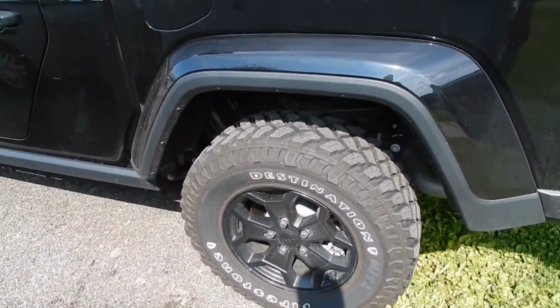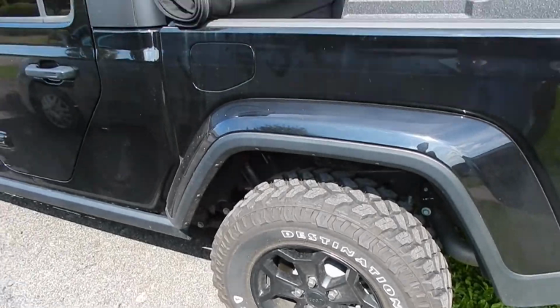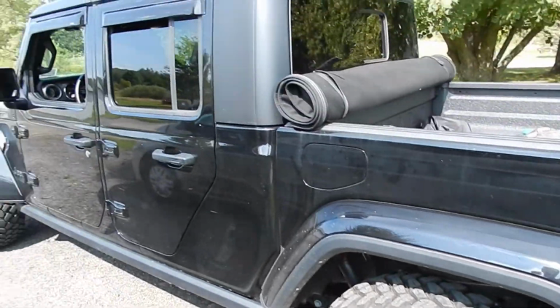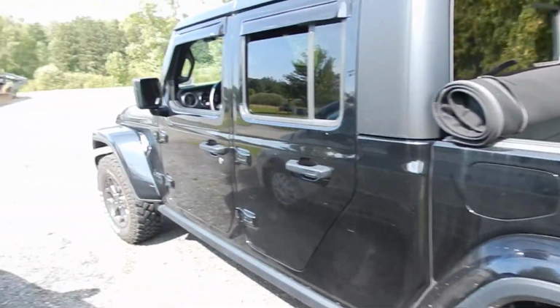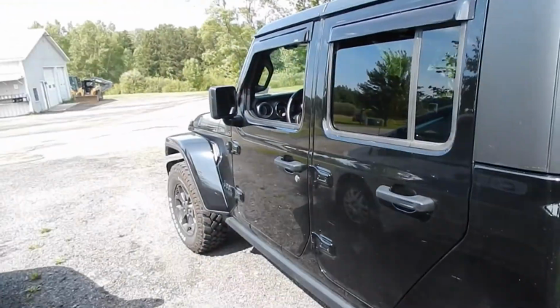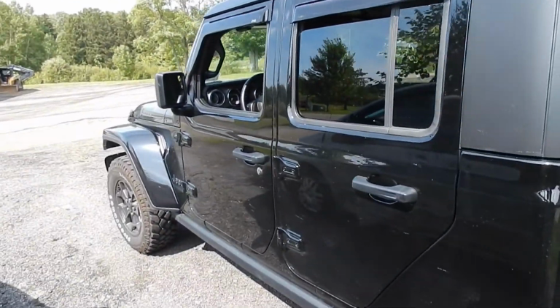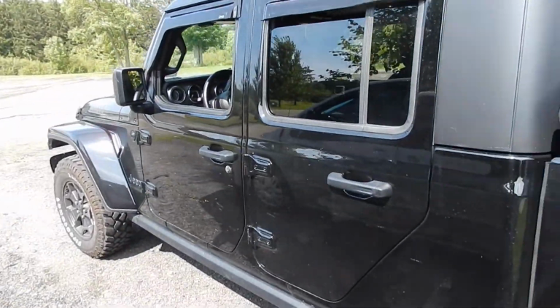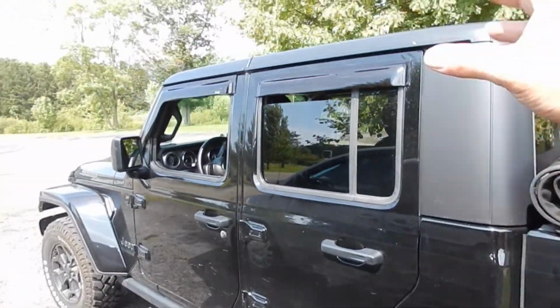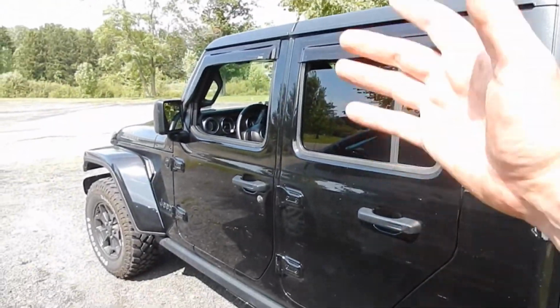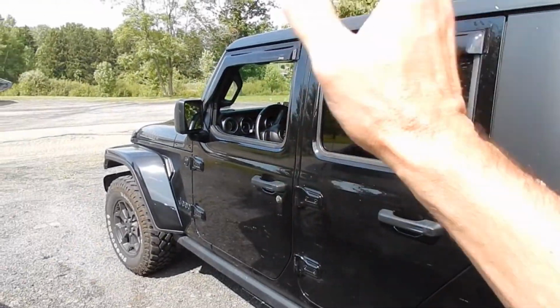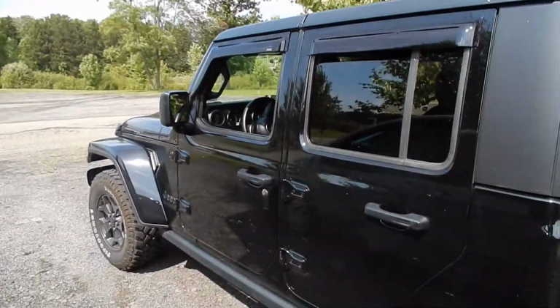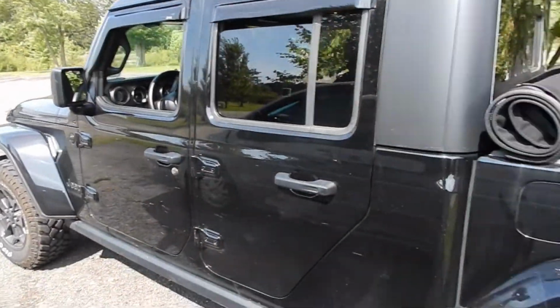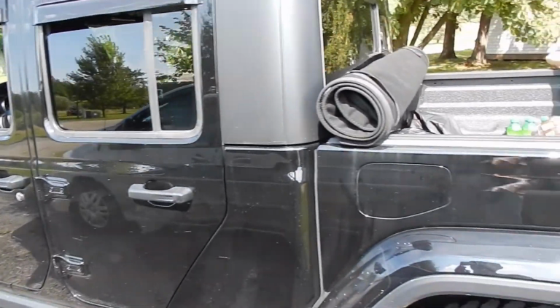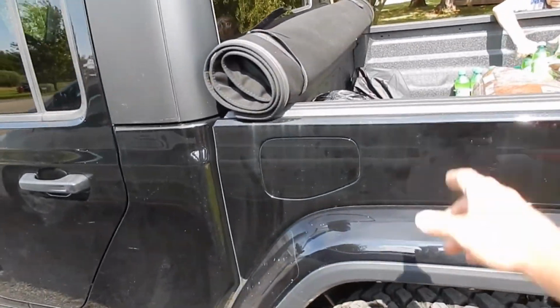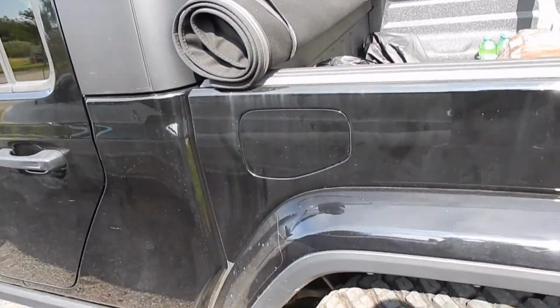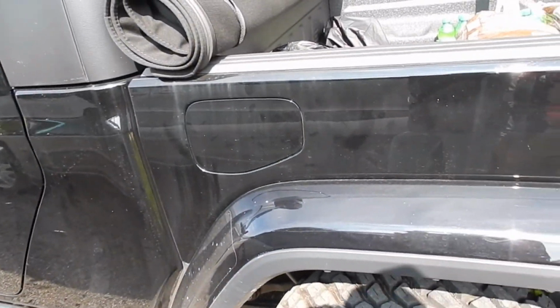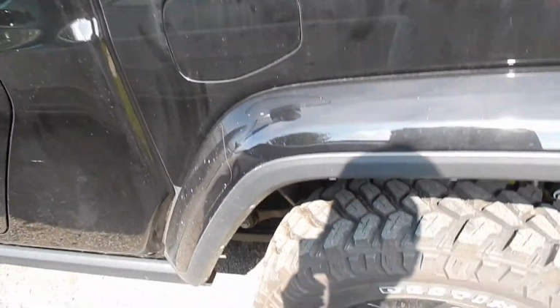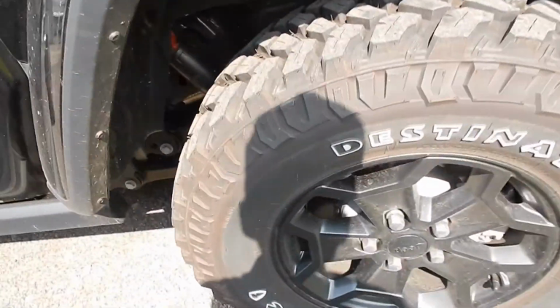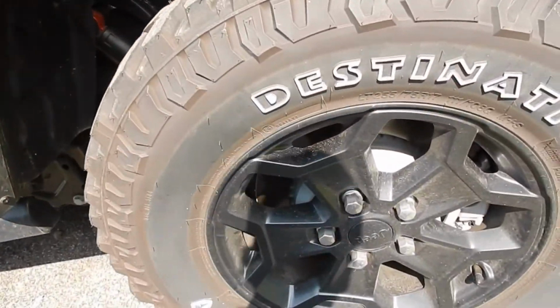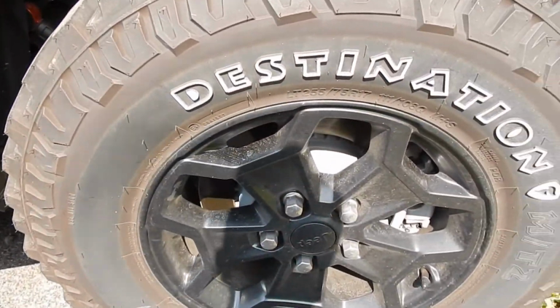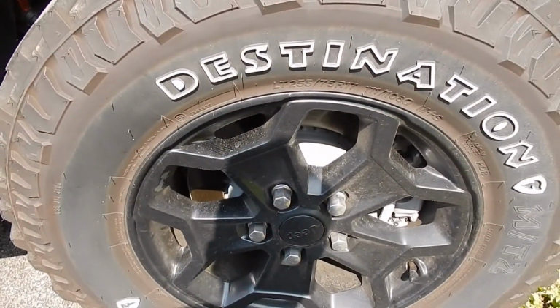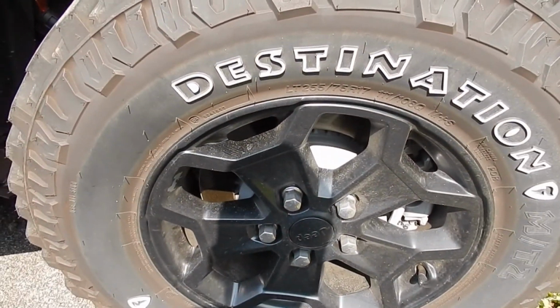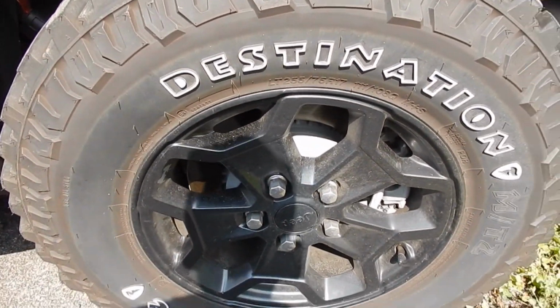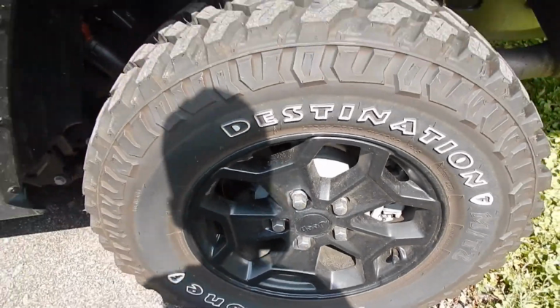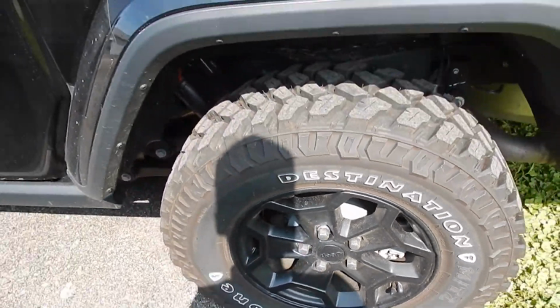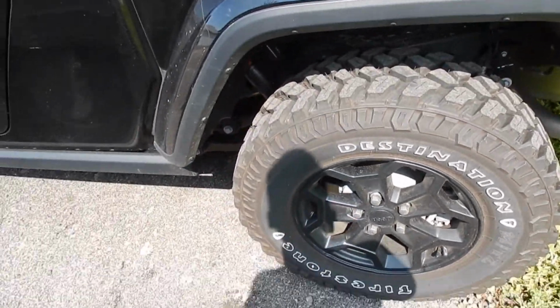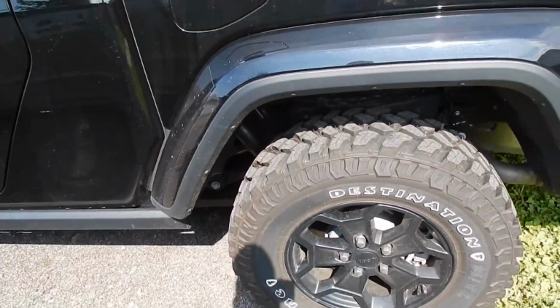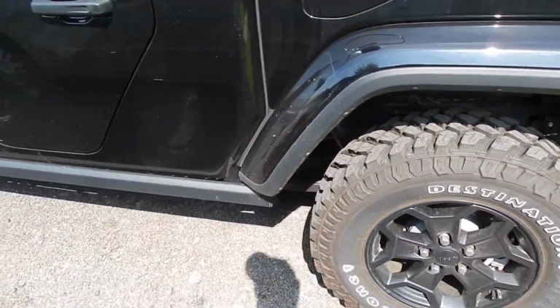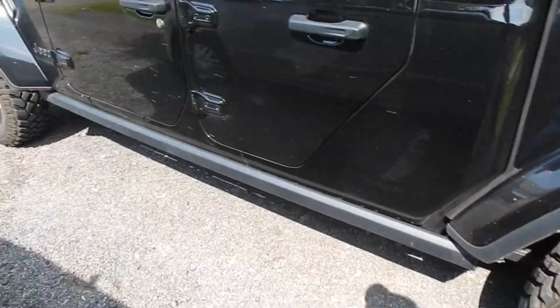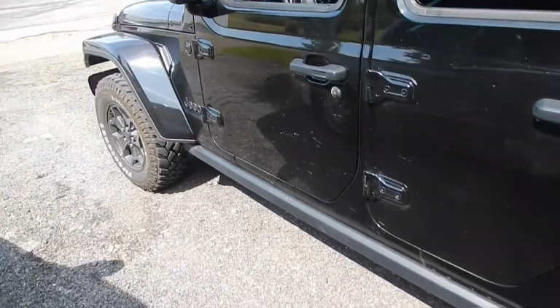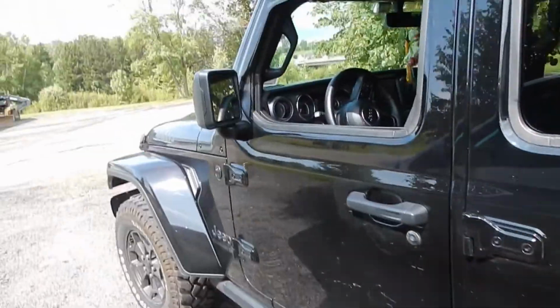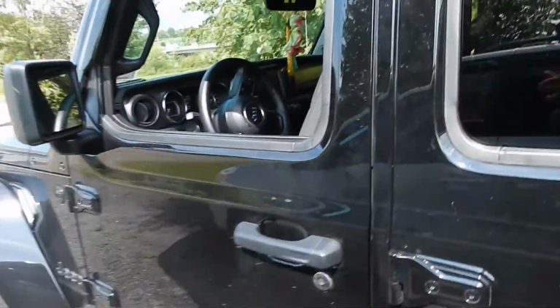Sandy borrowed her sister's quad Jeep — roof comes off, doors come off, windshield folds down, it's got a truck bed on it, disc brakes all the way around, 17-inch mud and snow tires, big beefy wheels. This thing is cool.